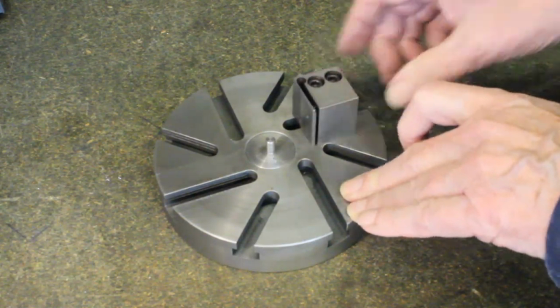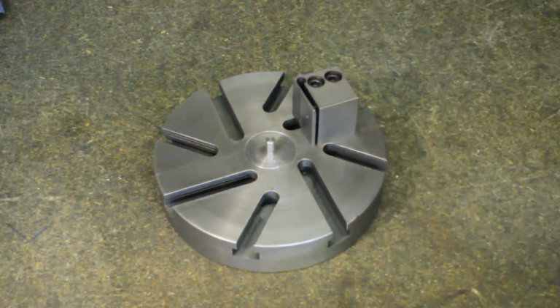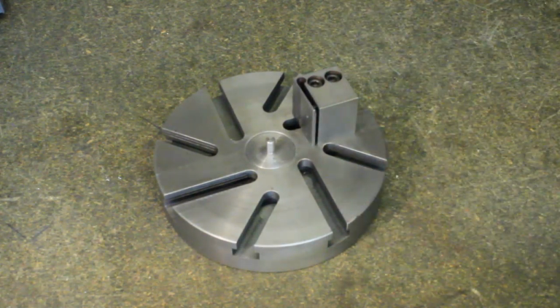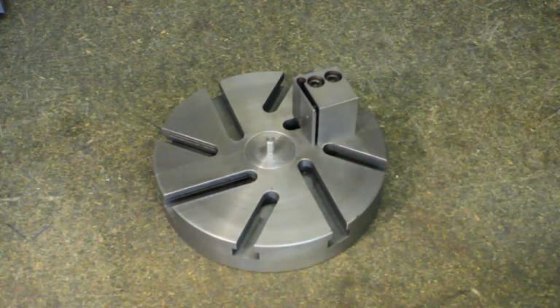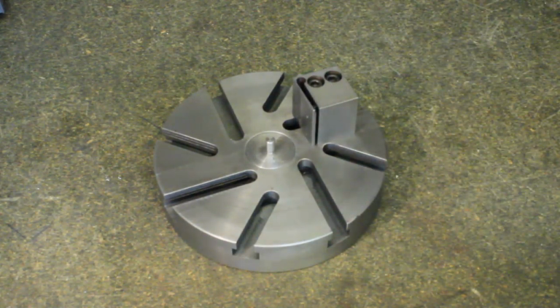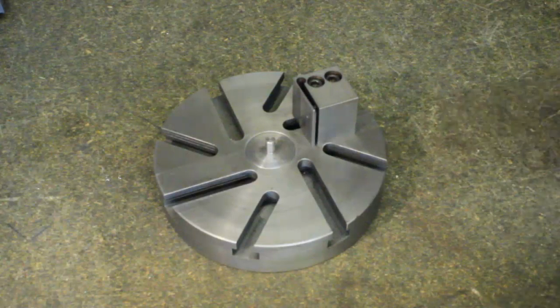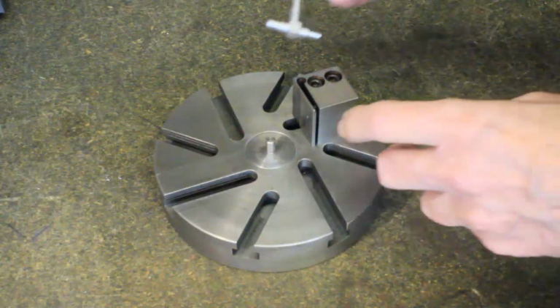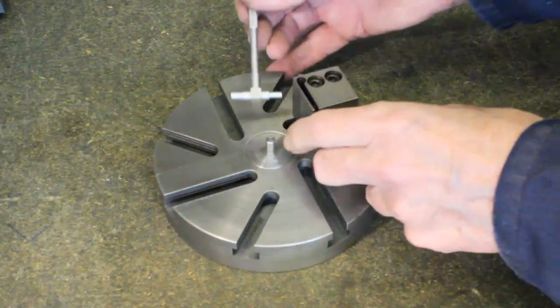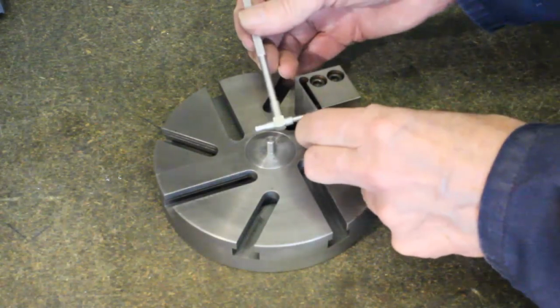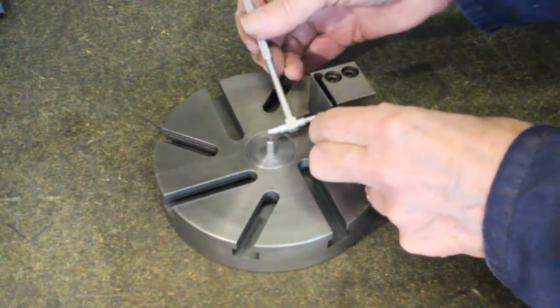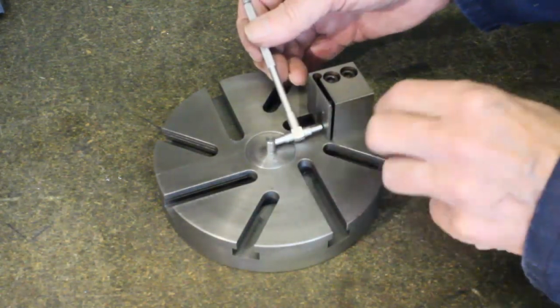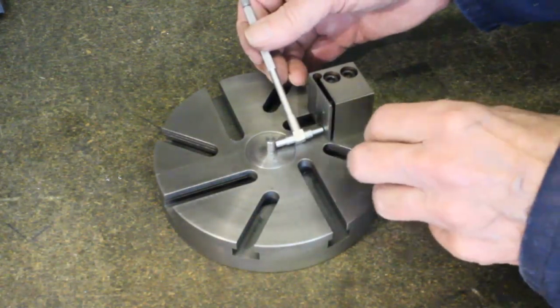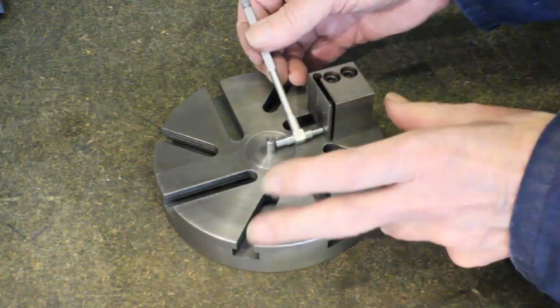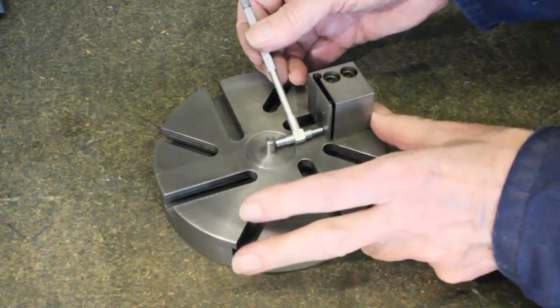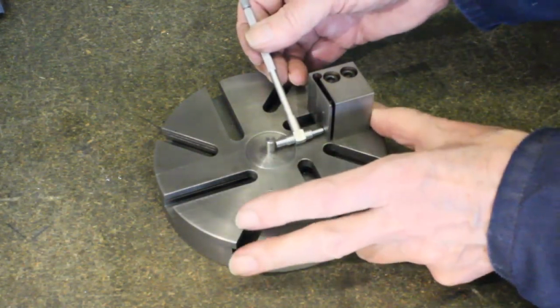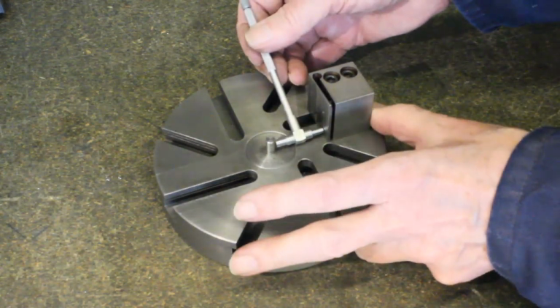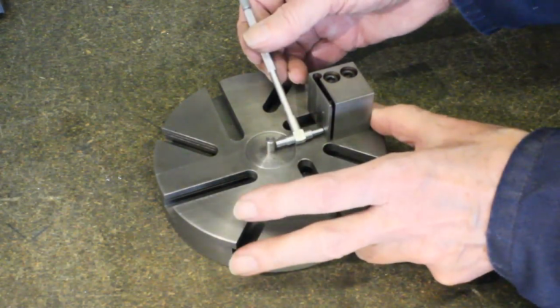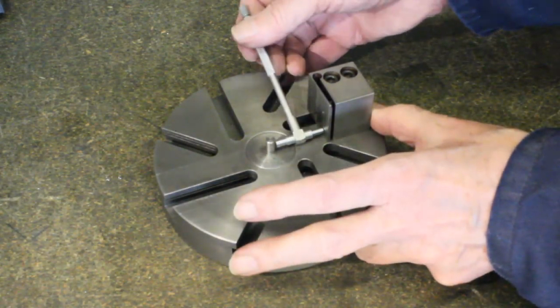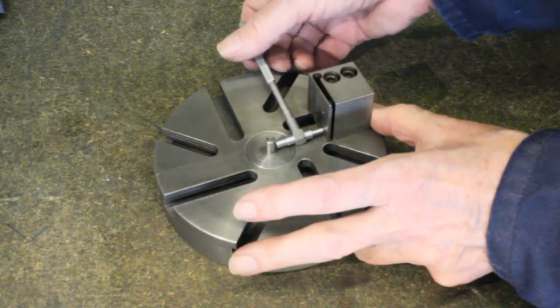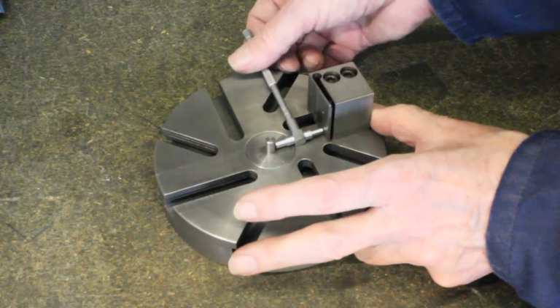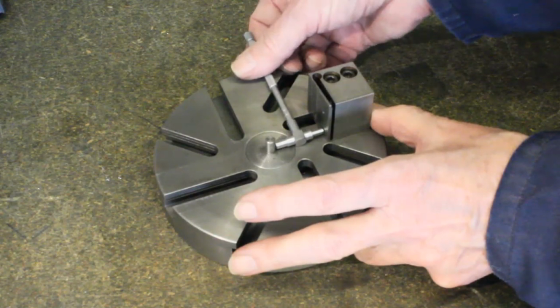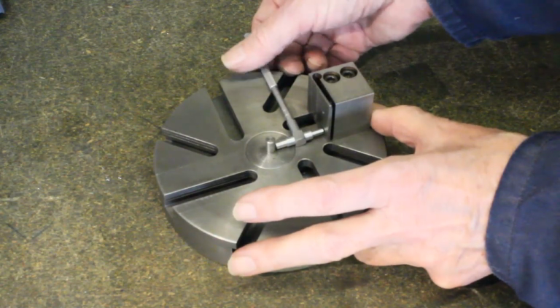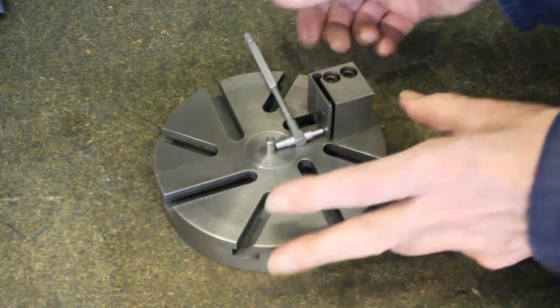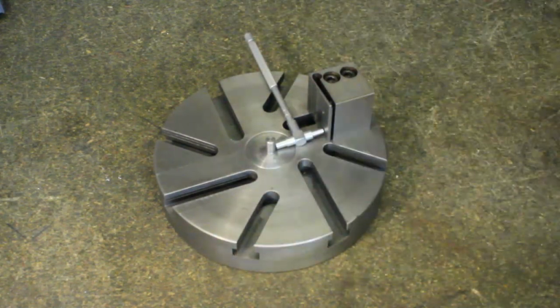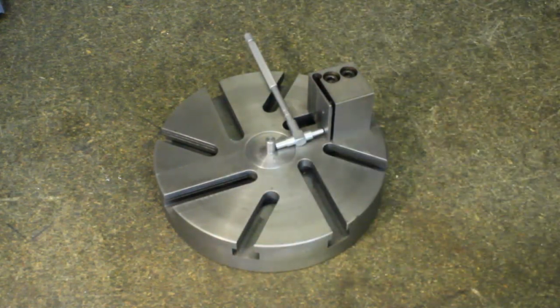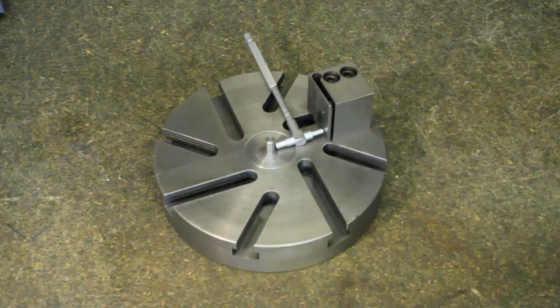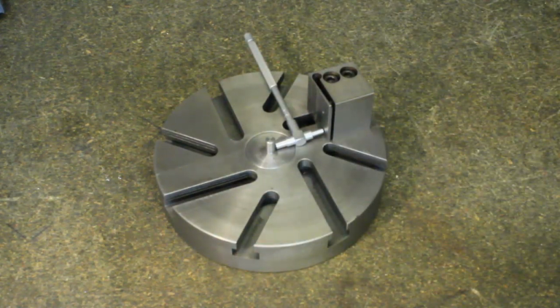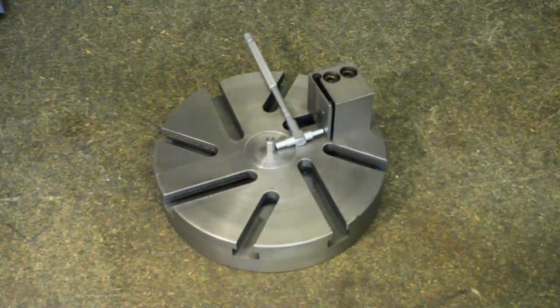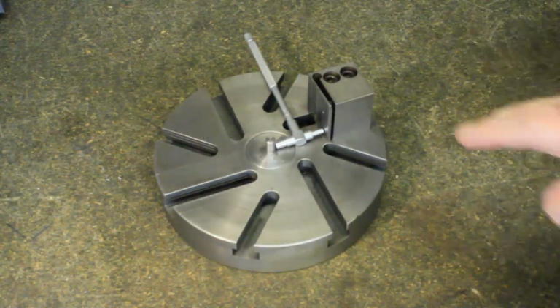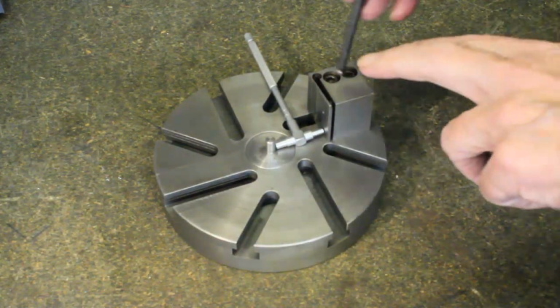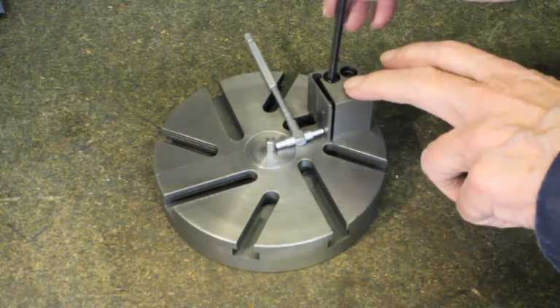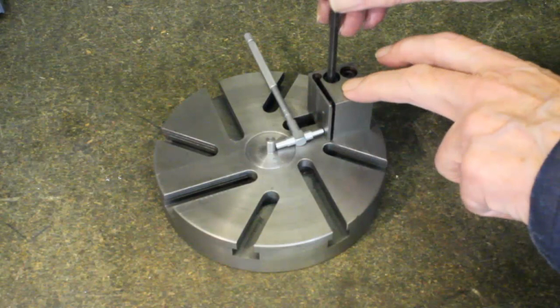This sequence shows a method to set the jaws to suit the size of the workpiece. Small adjustments are though still possible using the flexibility of the jaw pad.